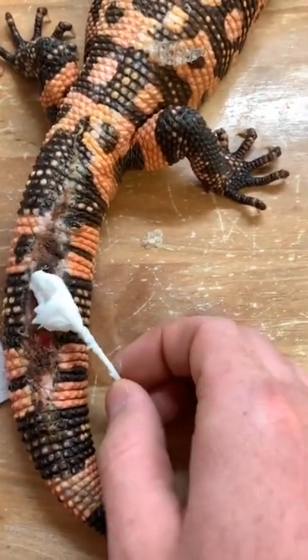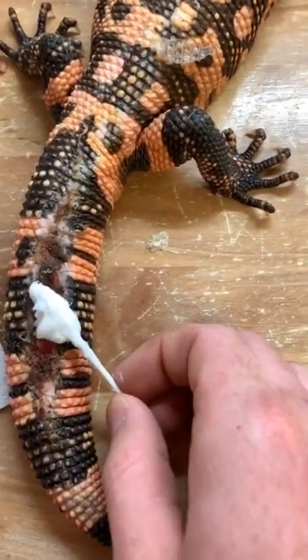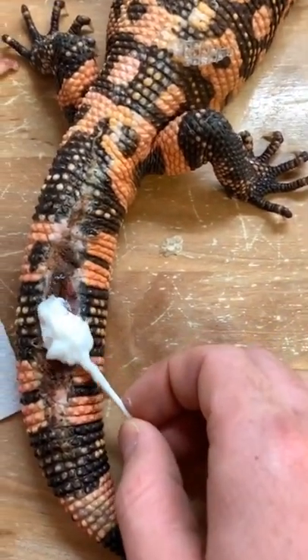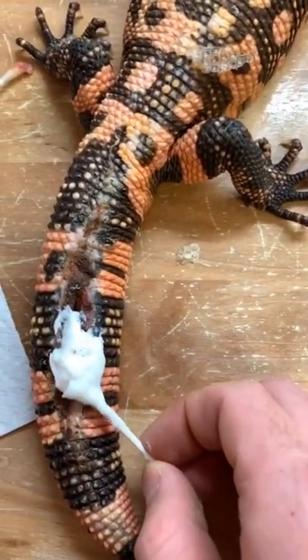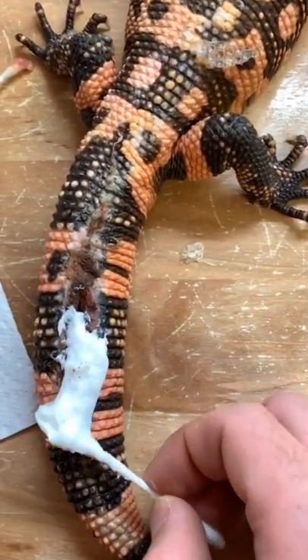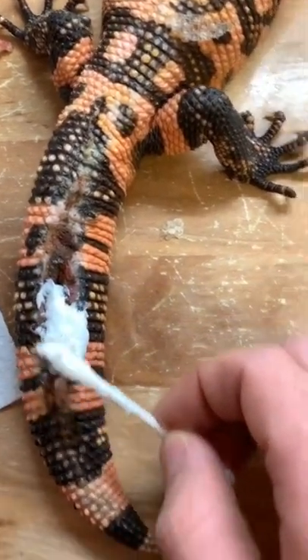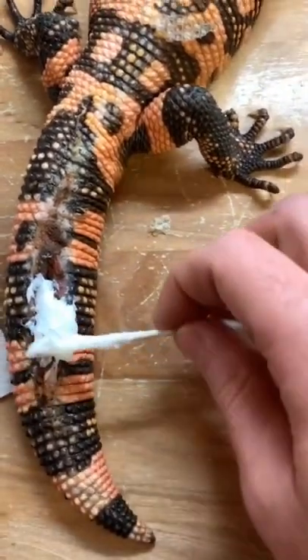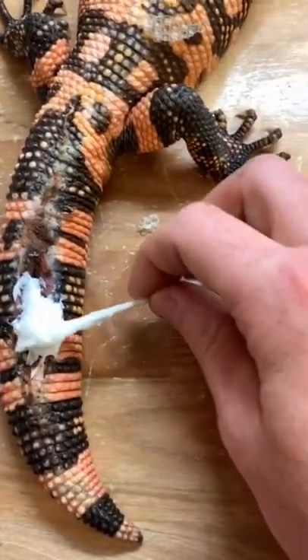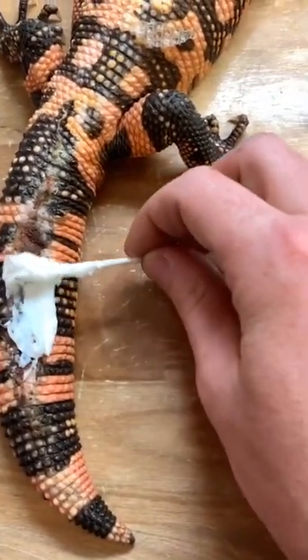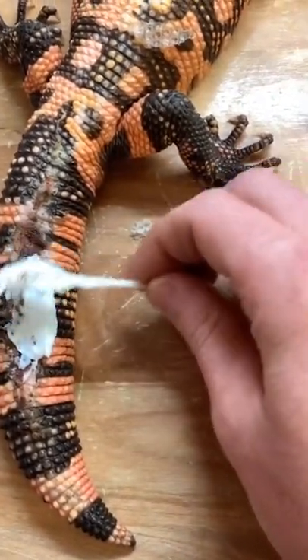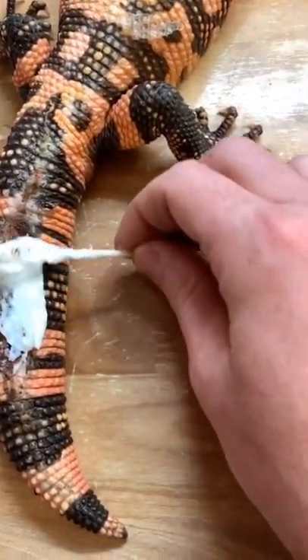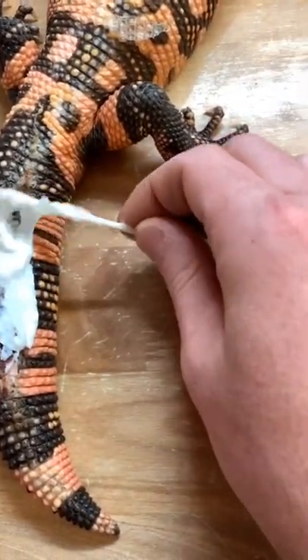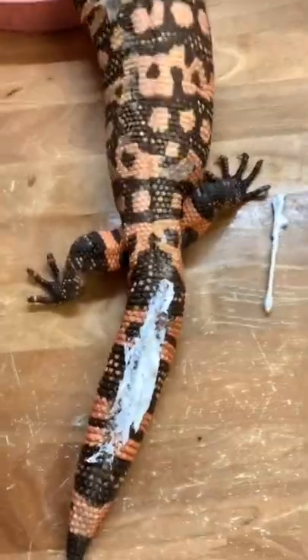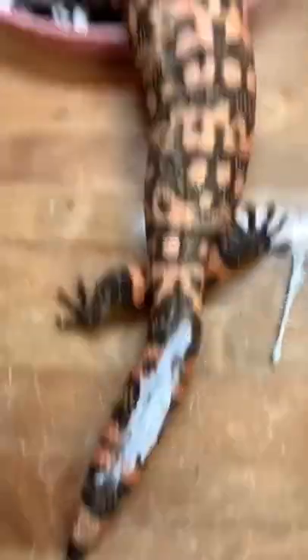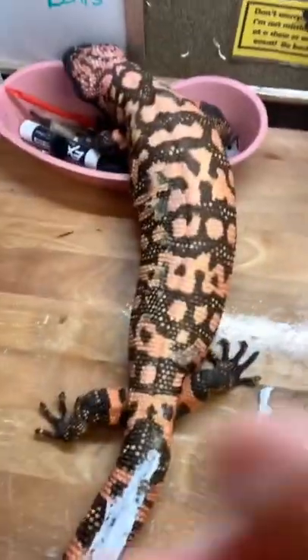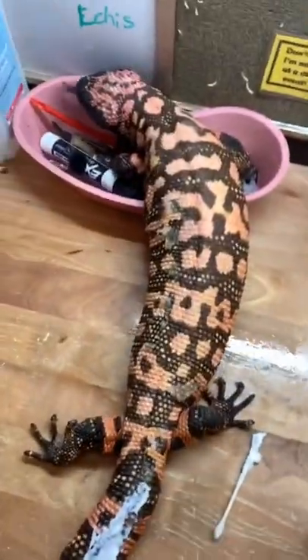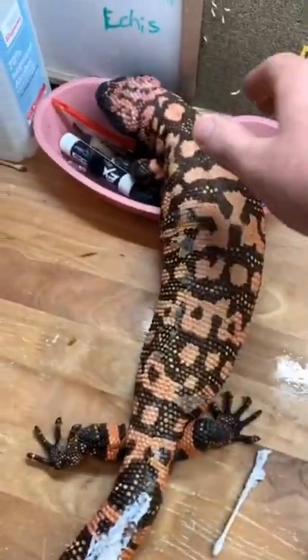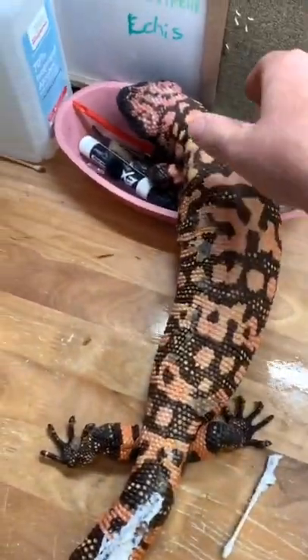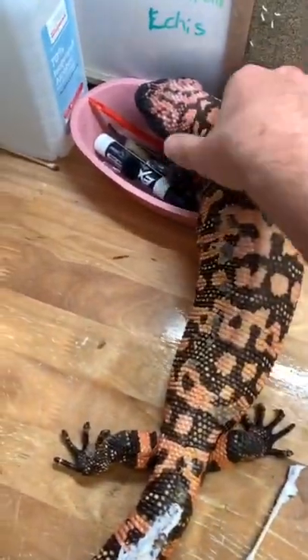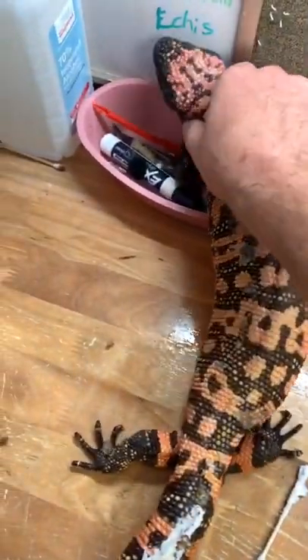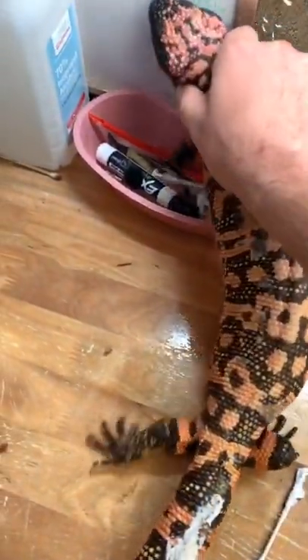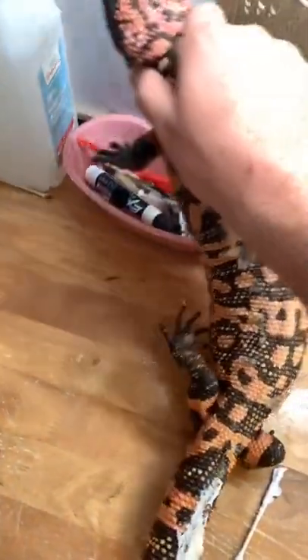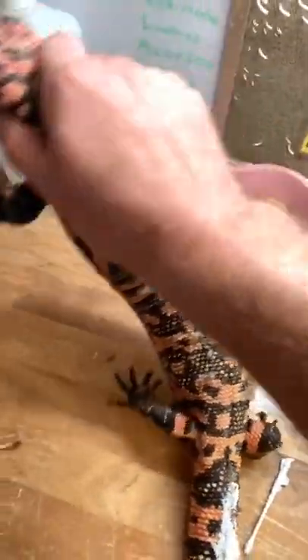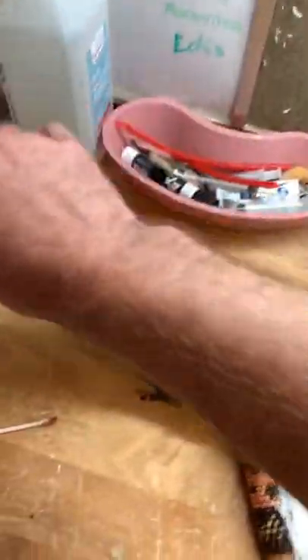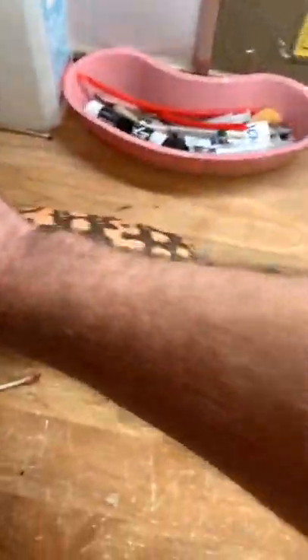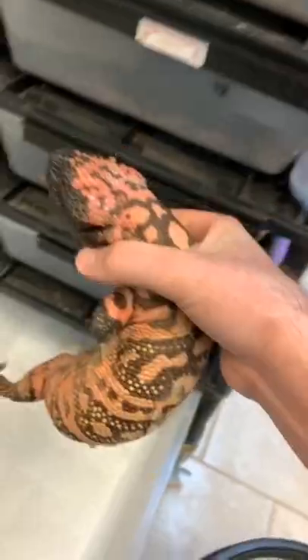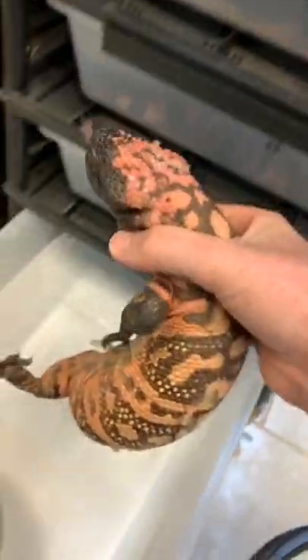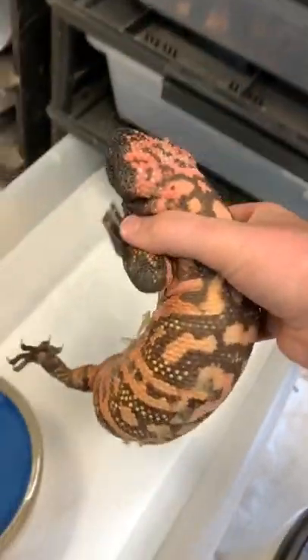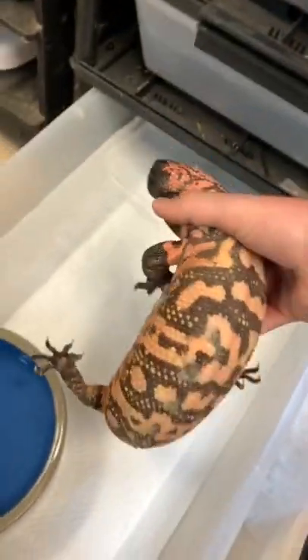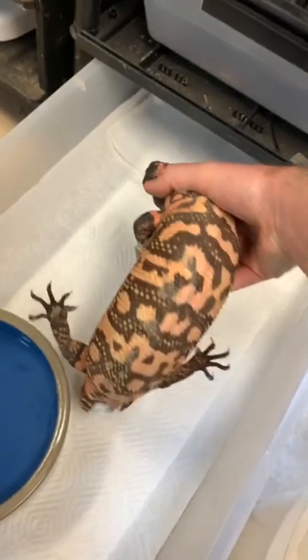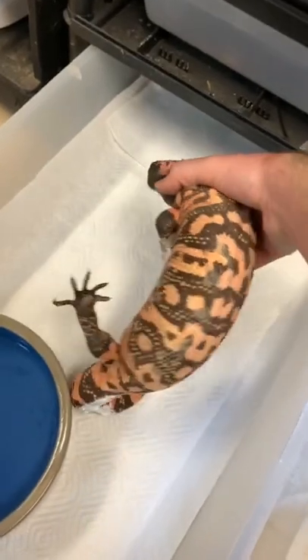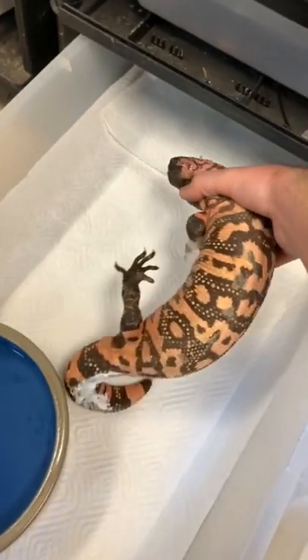This stuff is great — it's just antibacterial, antifungal, and it's great for all reptile wounds. Now that that is packed in there, I'm gonna bring him to his new habitat that I set up while he was taking his bath.